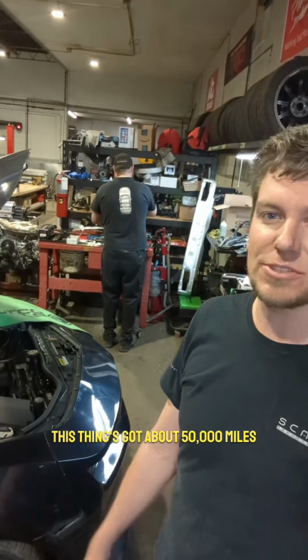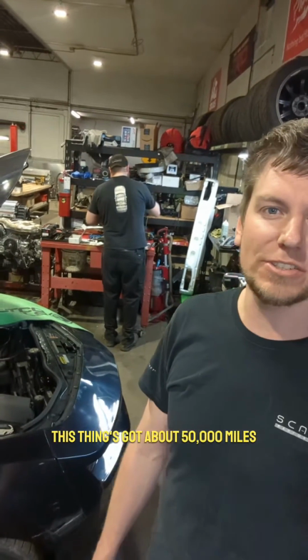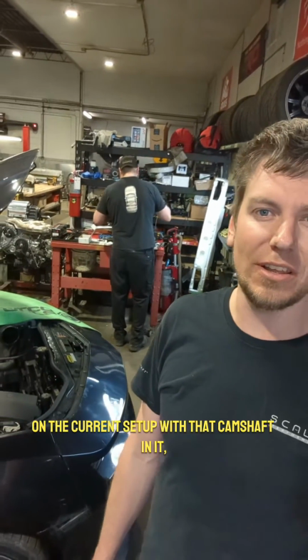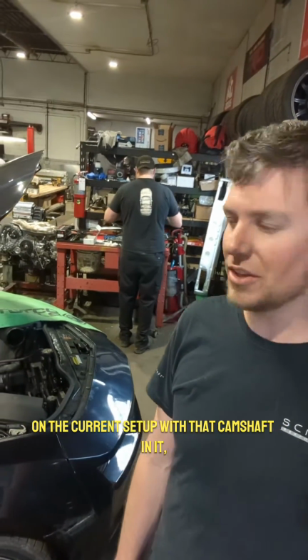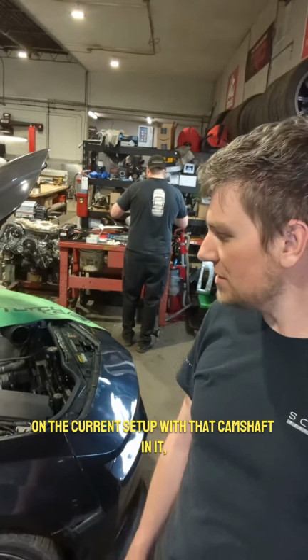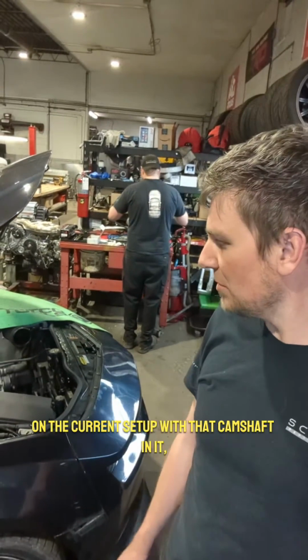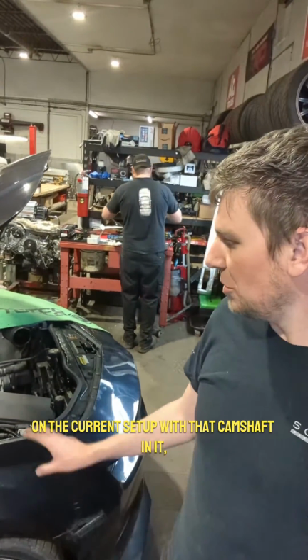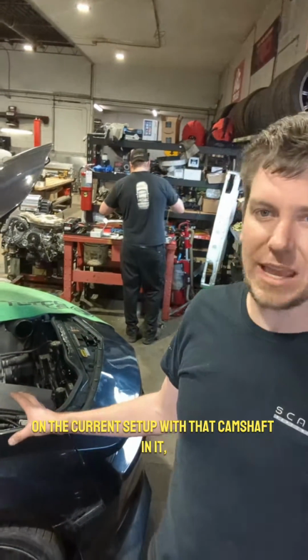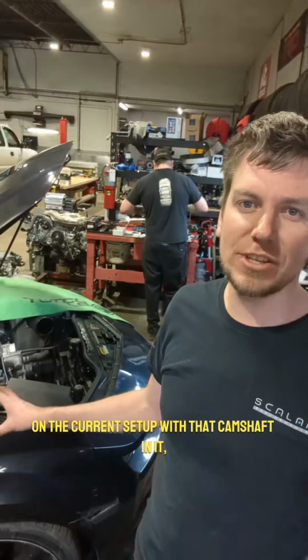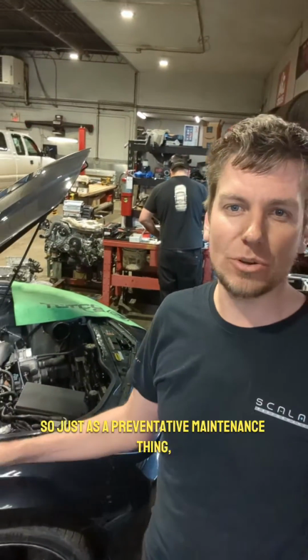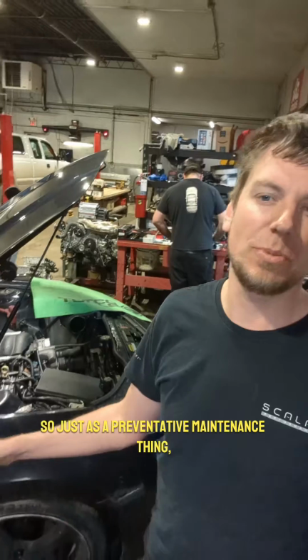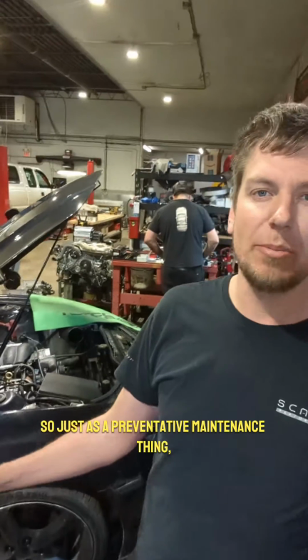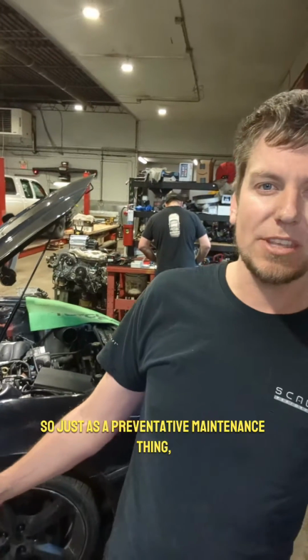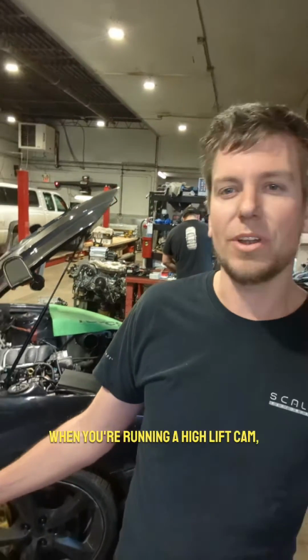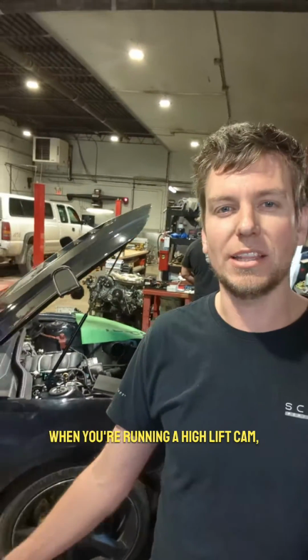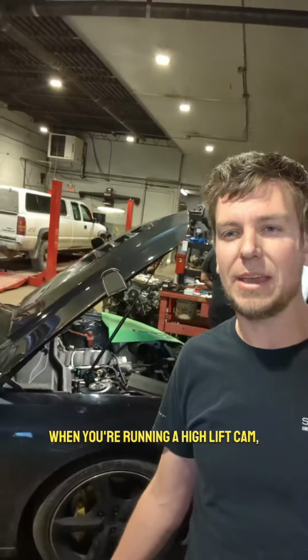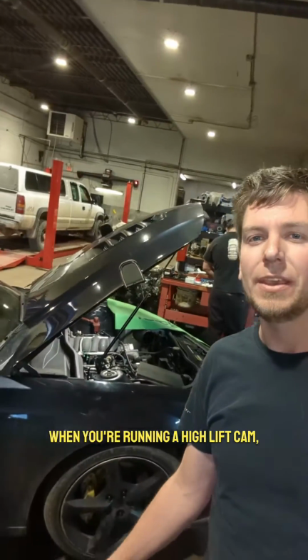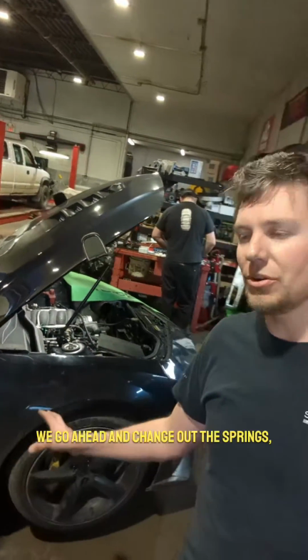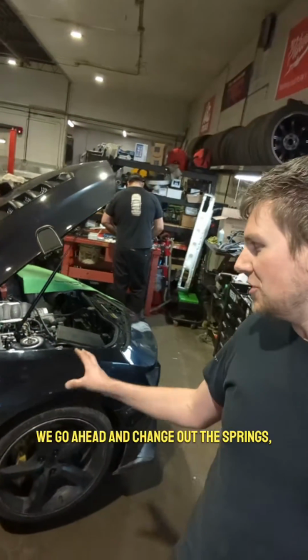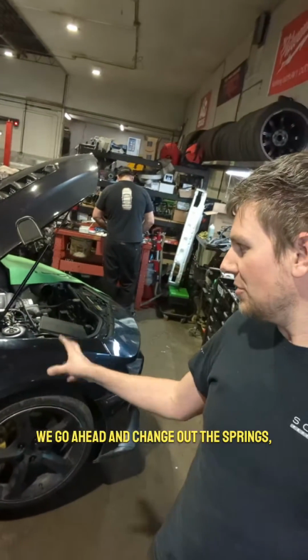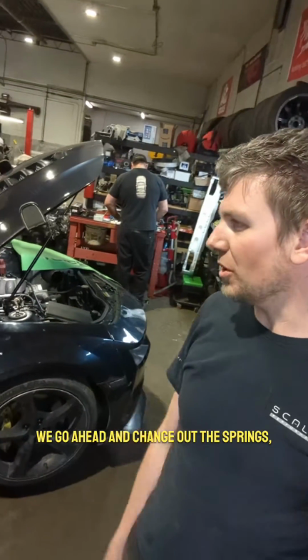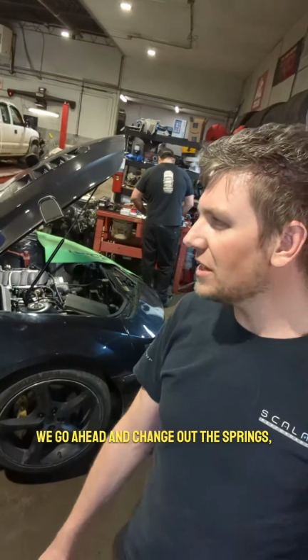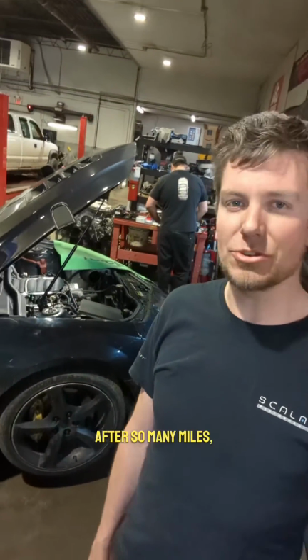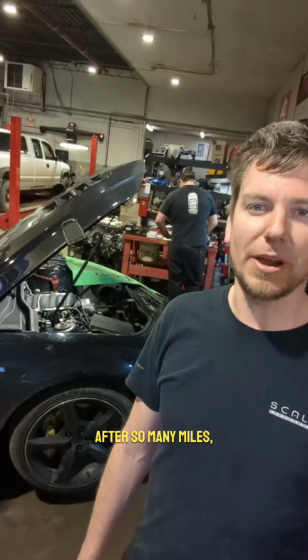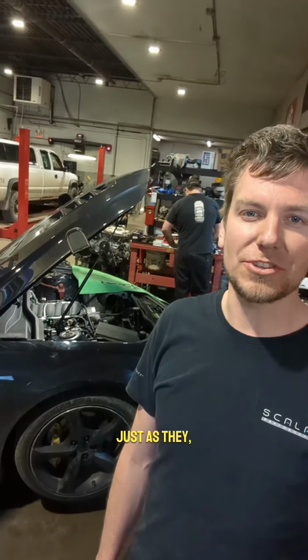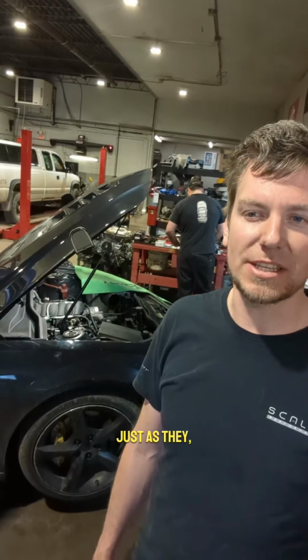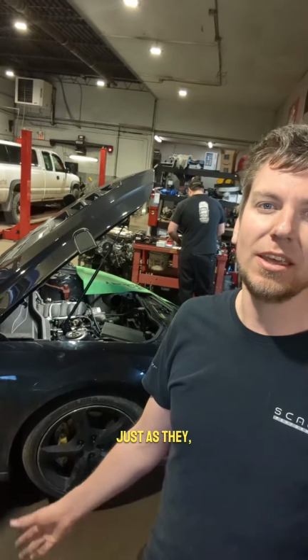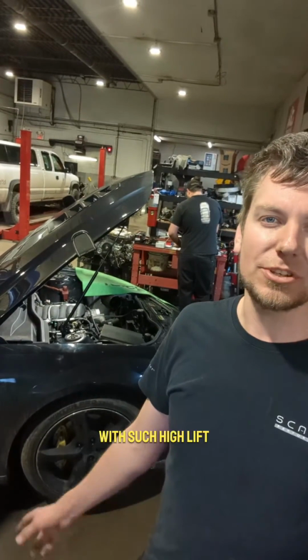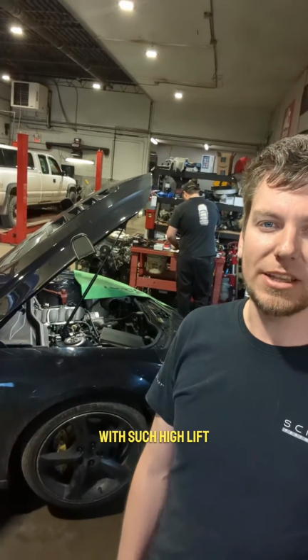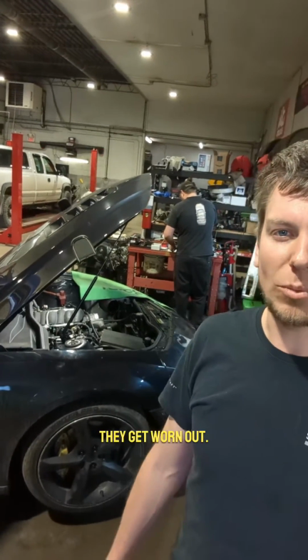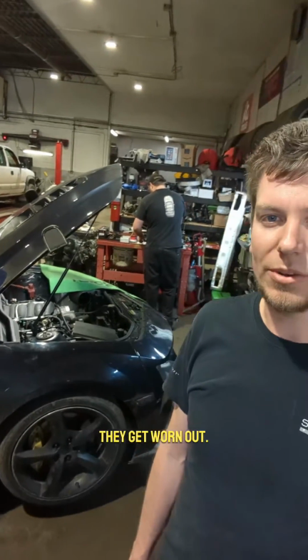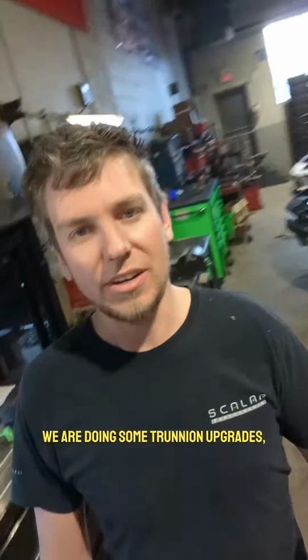With high lift cams in these LS engines, this thing's got about 50,000 miles on the current setup with that camshaft in it. So just as a preventative maintenance thing — when you're running a high lift cam, we go ahead and change out the springs after so many miles, because with such high lift they get worn out.